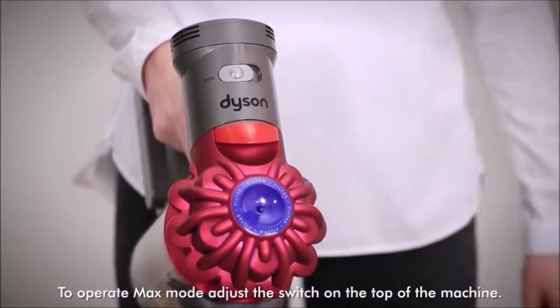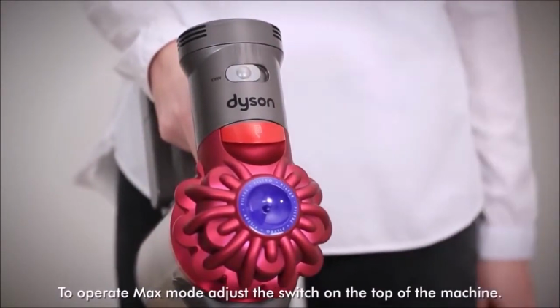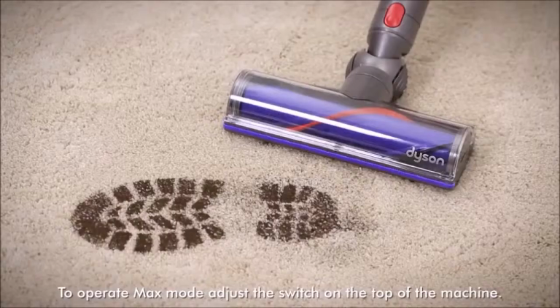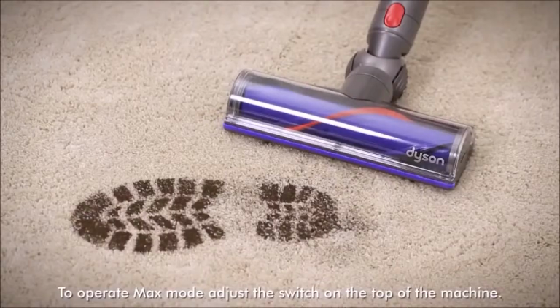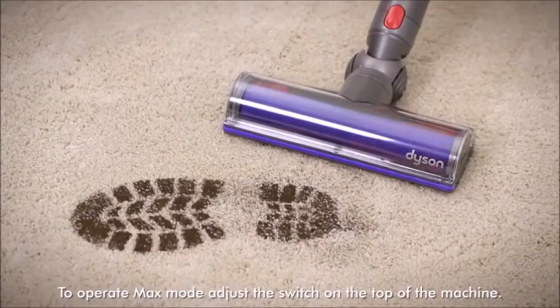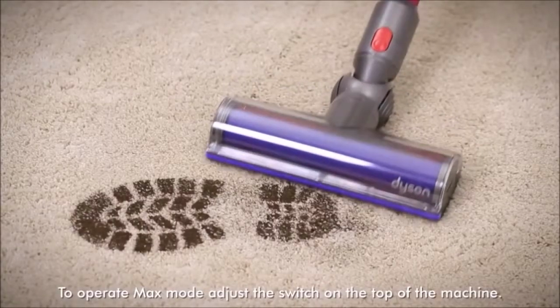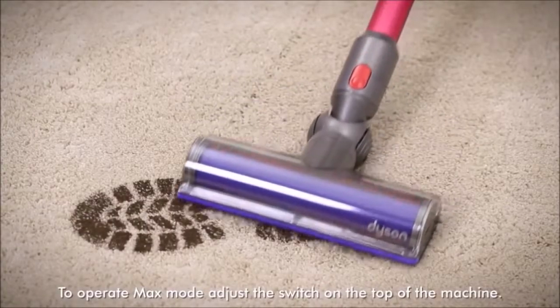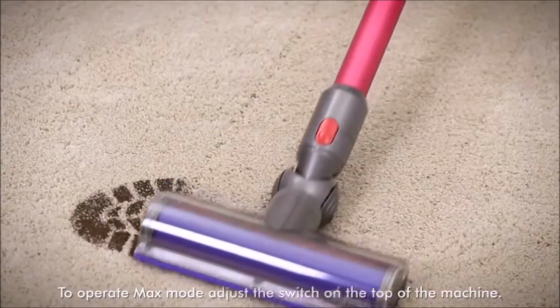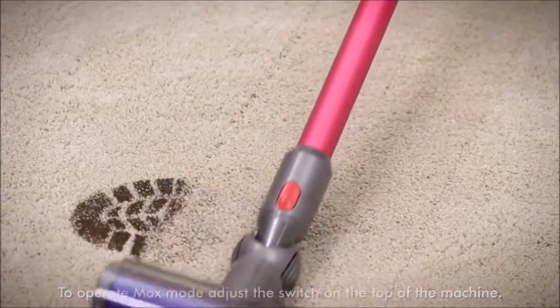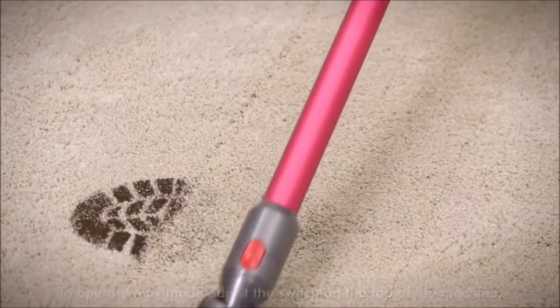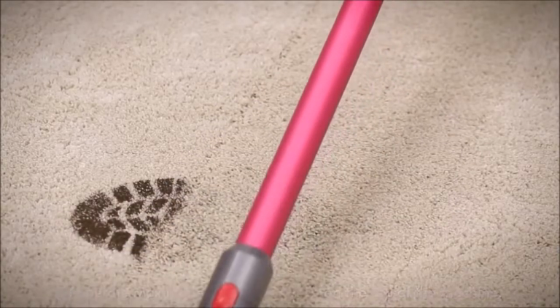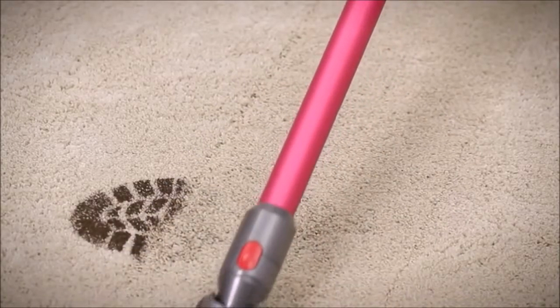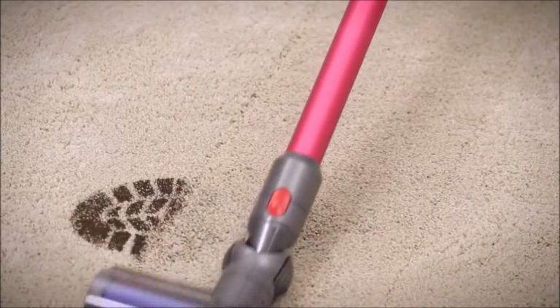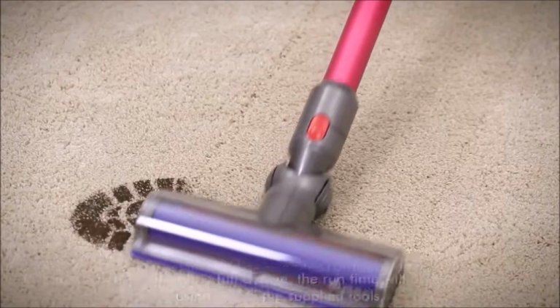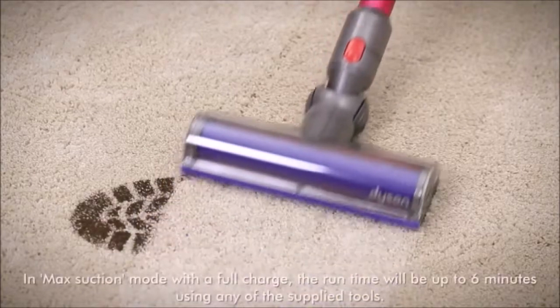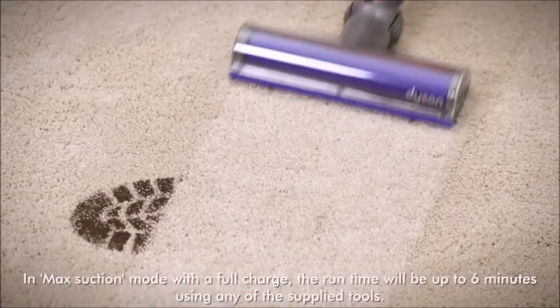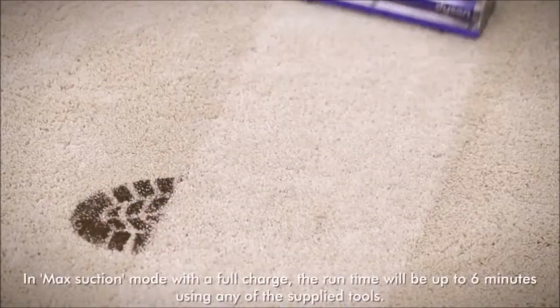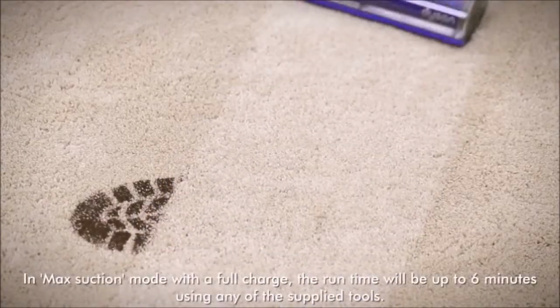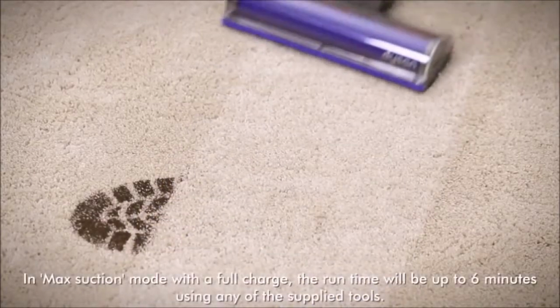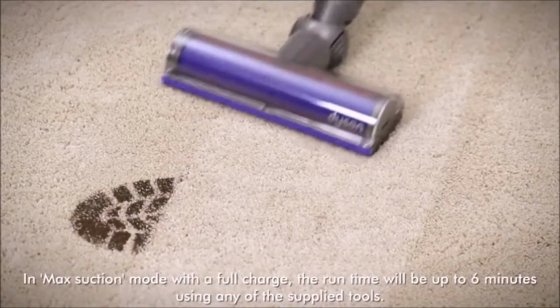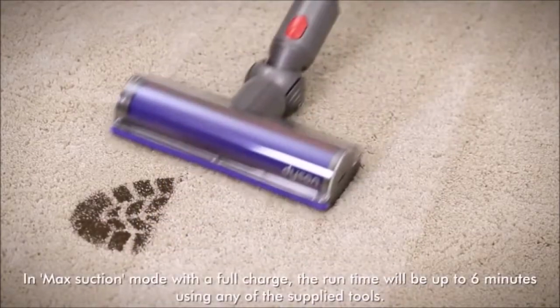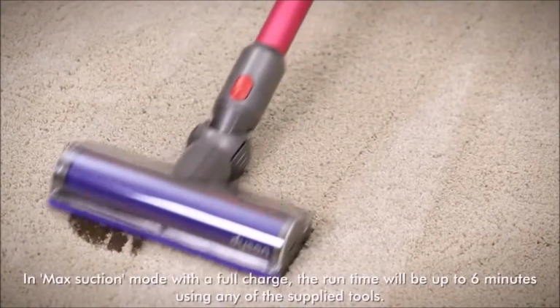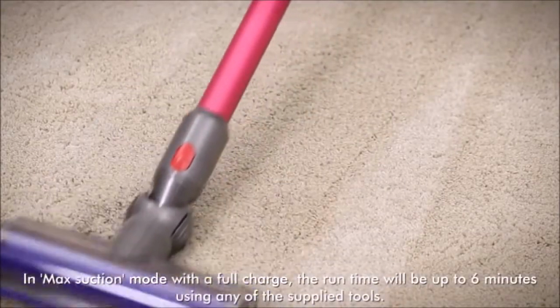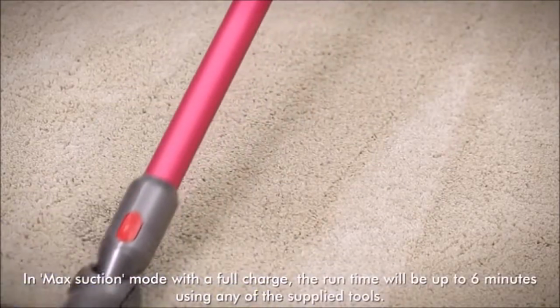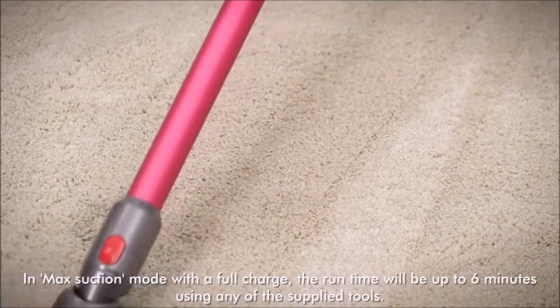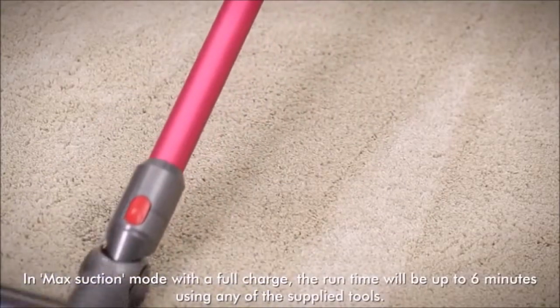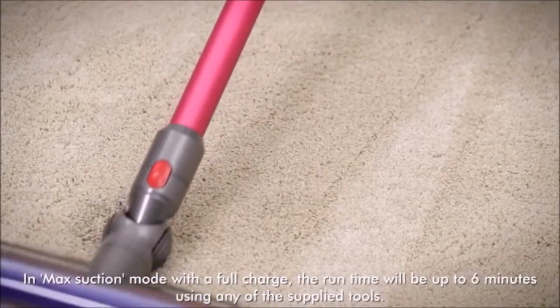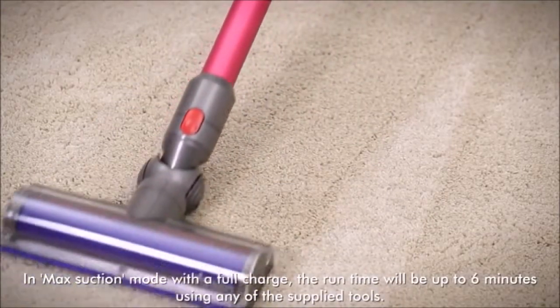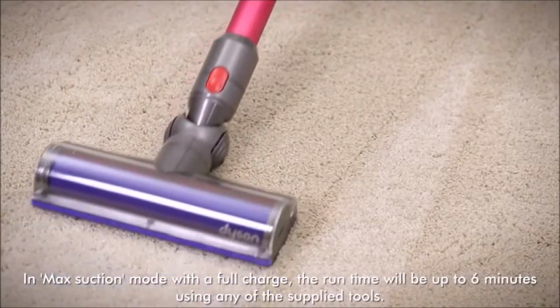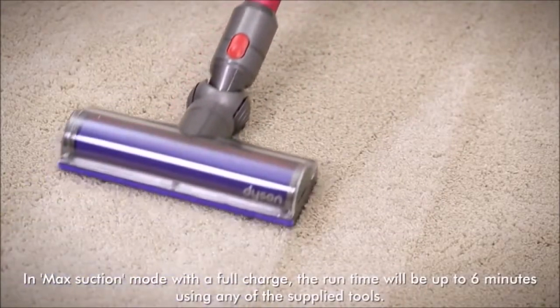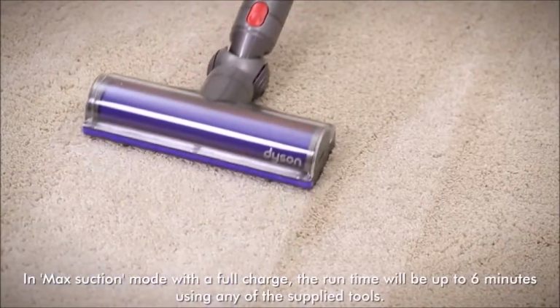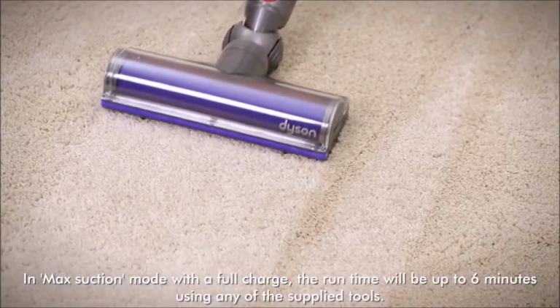The Dyson V7 vacuum cleaner is an Amazon's Choice product, ranked 3rd in the stick vacuums and electric brooms category.